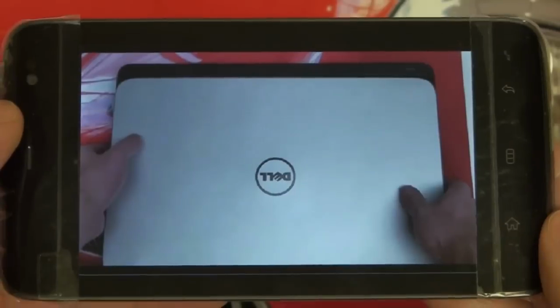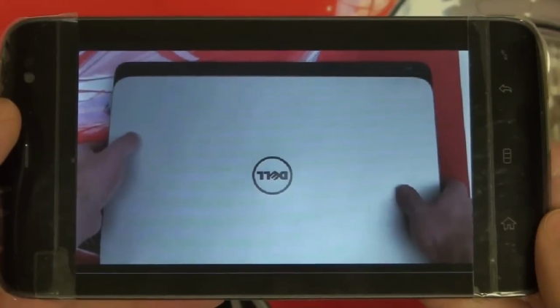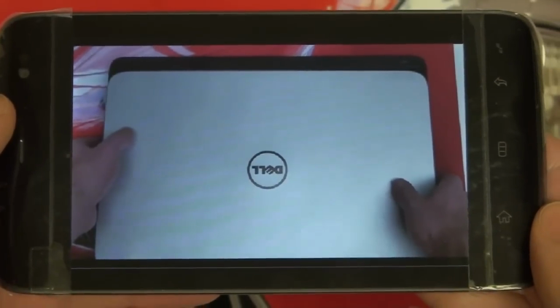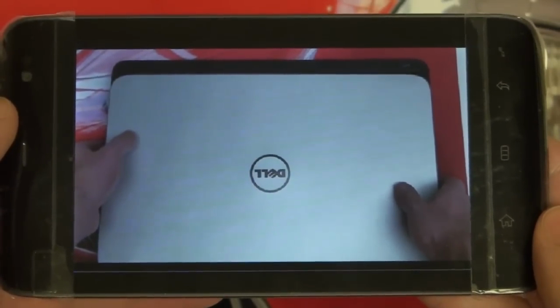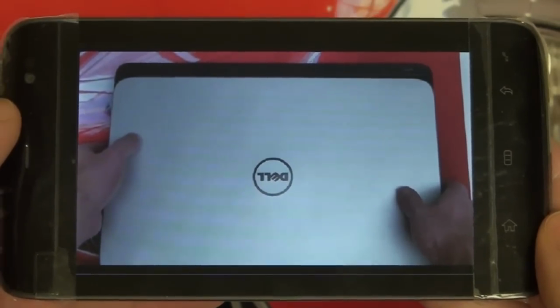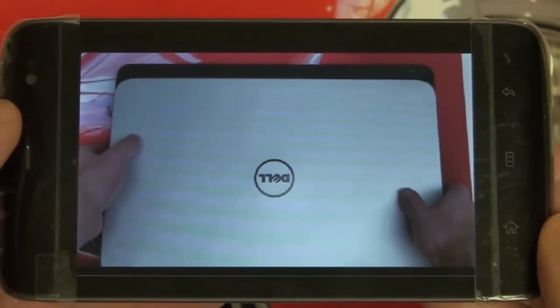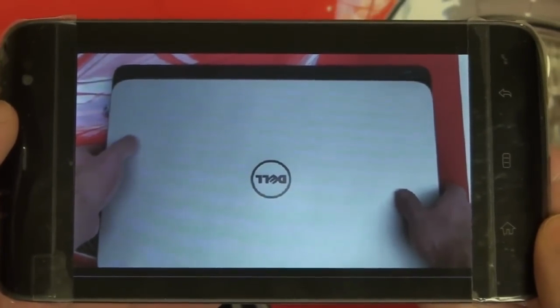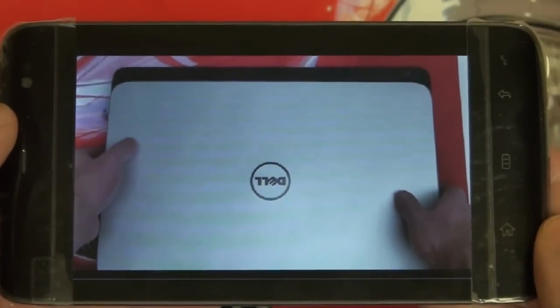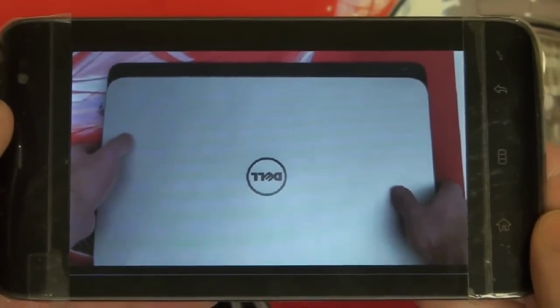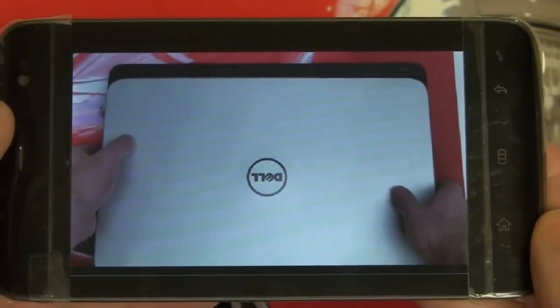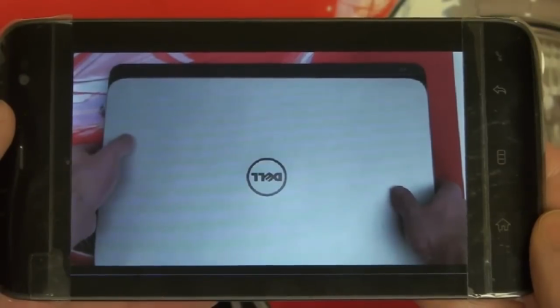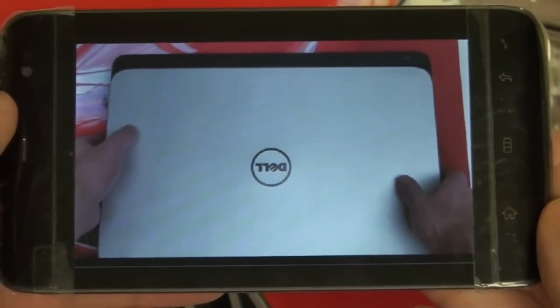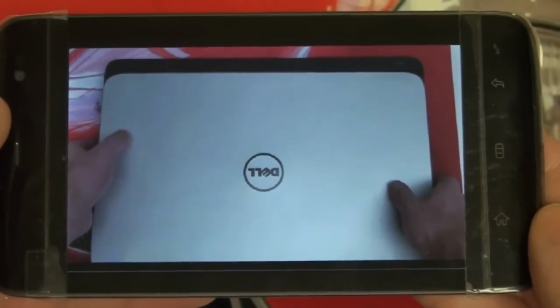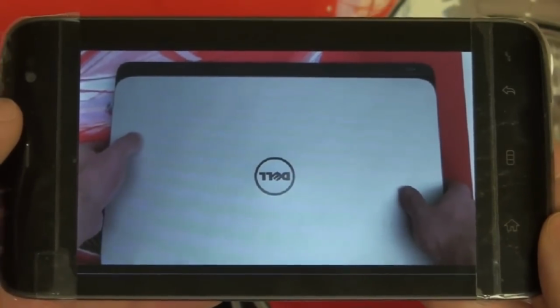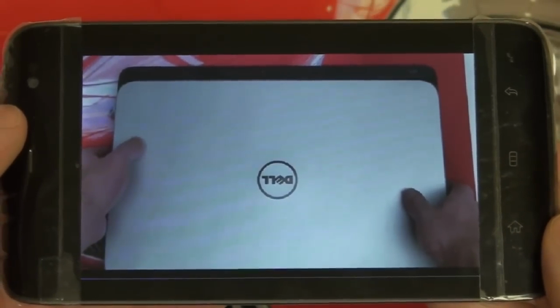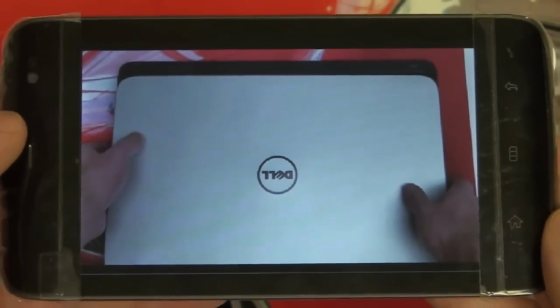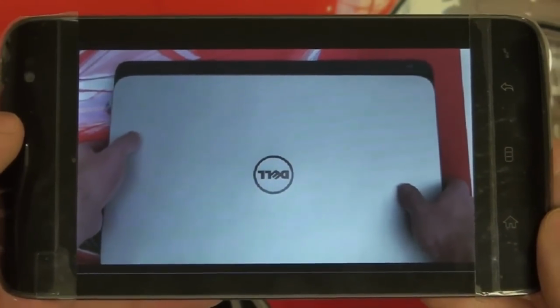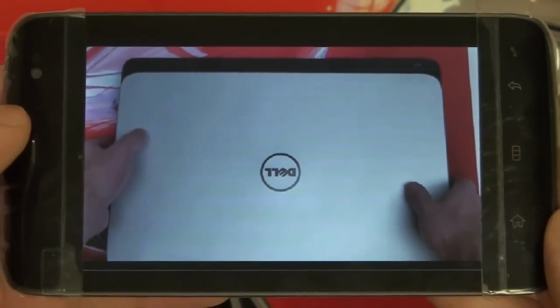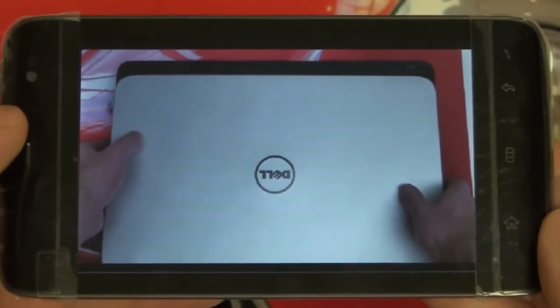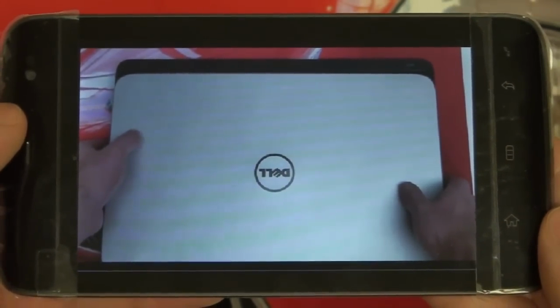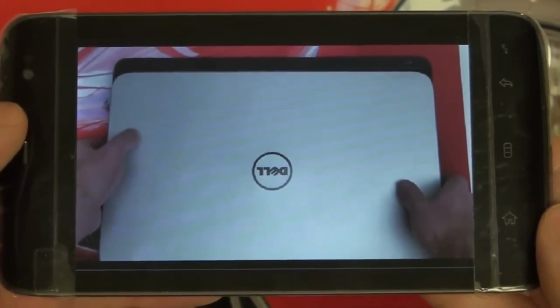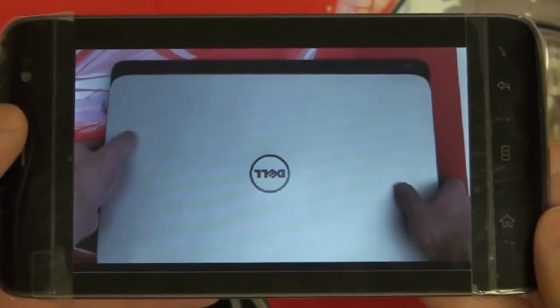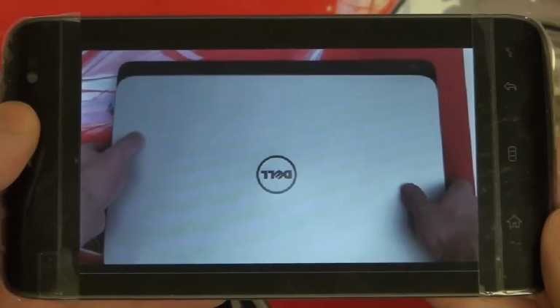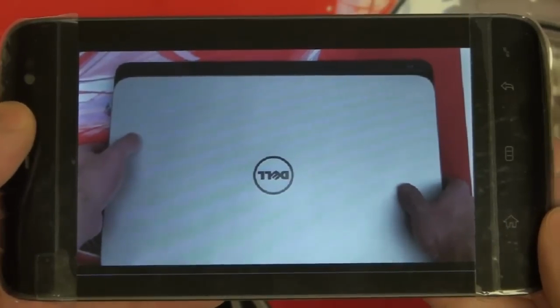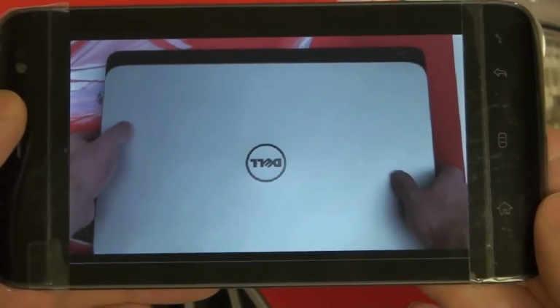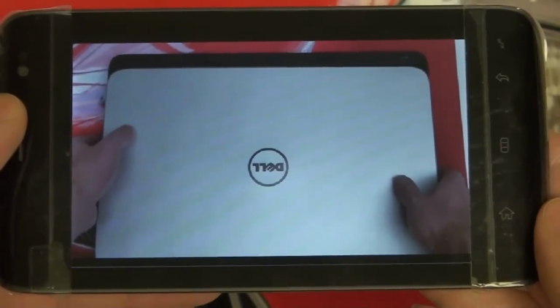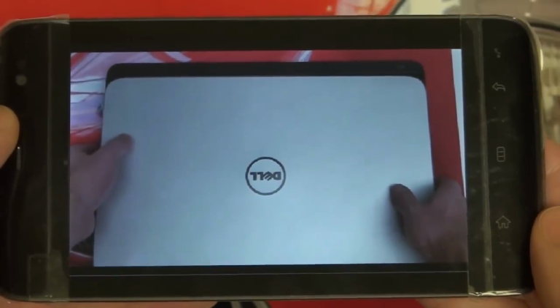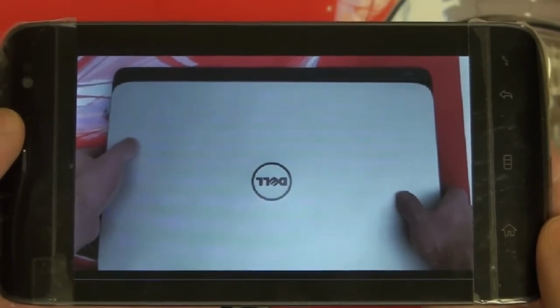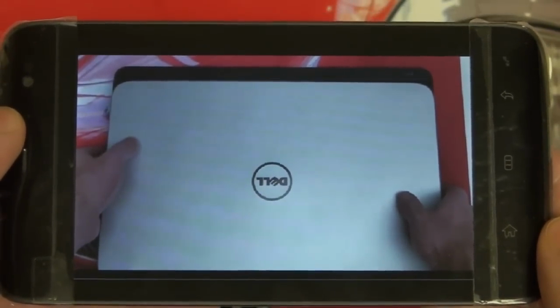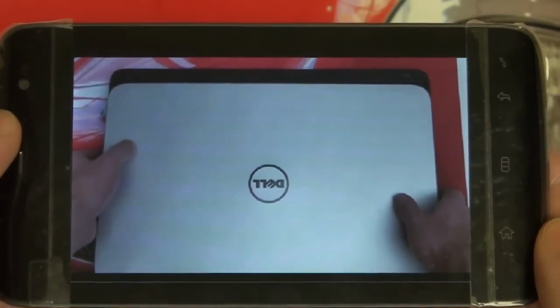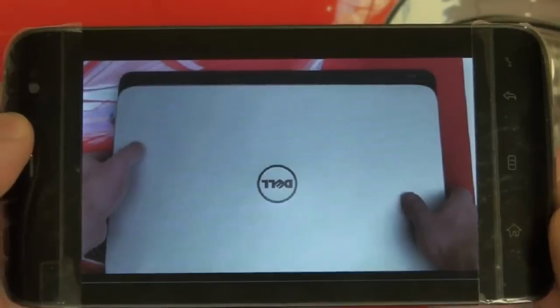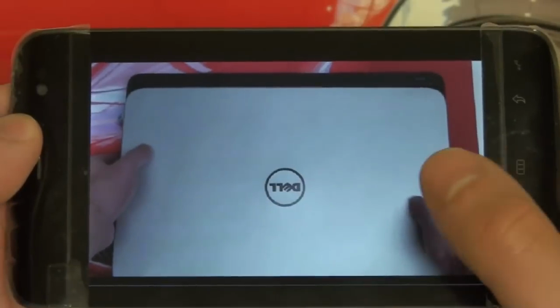In my initial impressions video I really just showed you guys what you get out of the box, so today I wanted to focus on actual performance. Let's start with Flash 10.2 and how it runs on this Snapdragon-powered device.